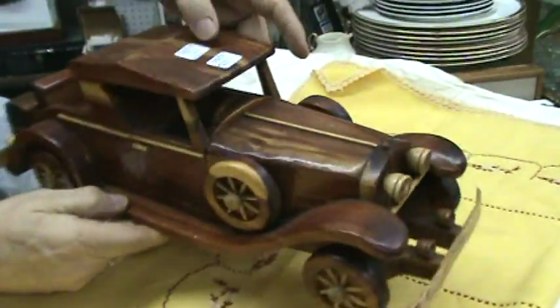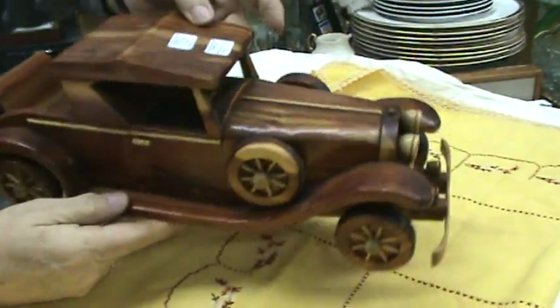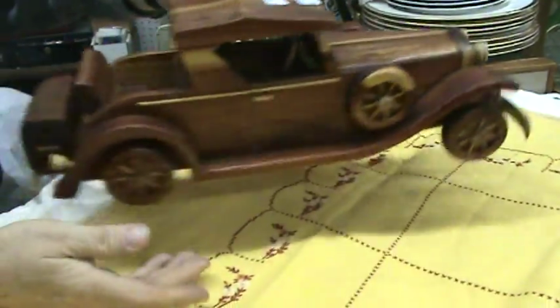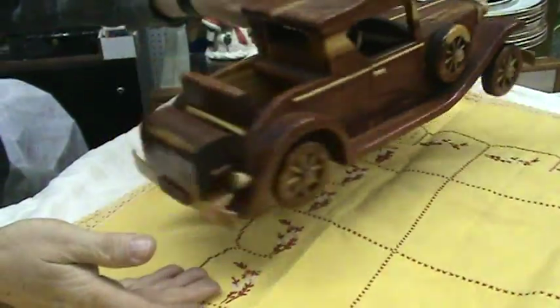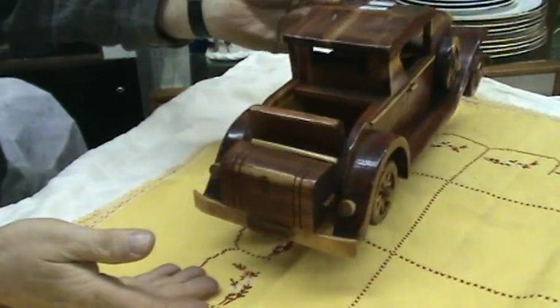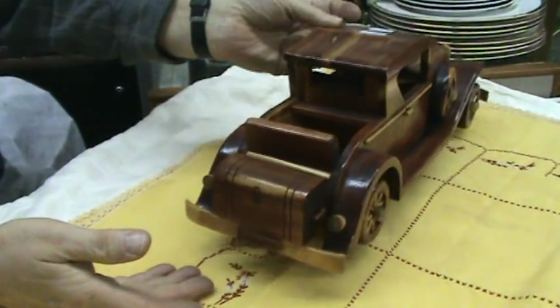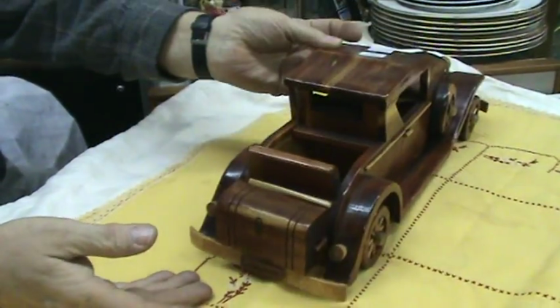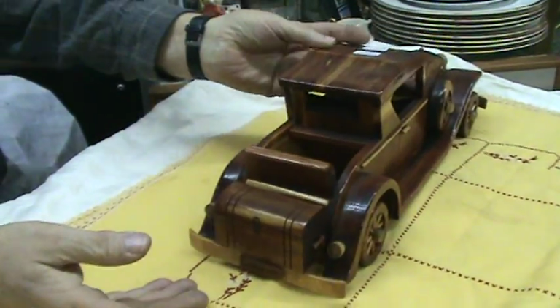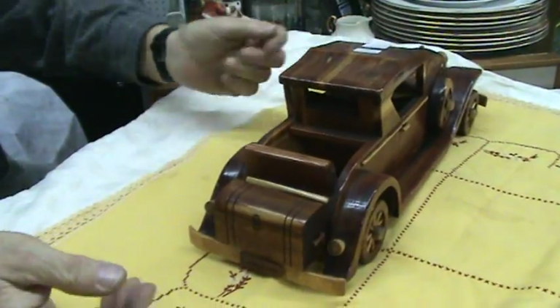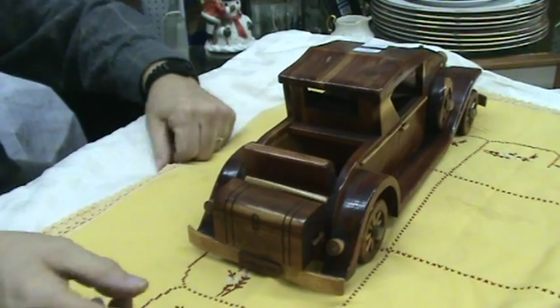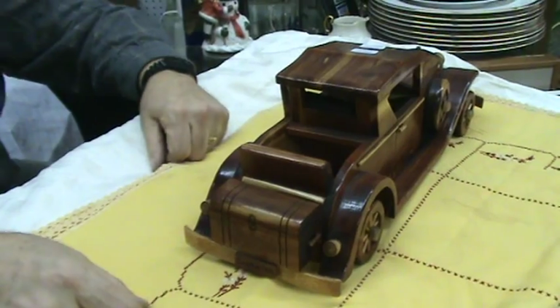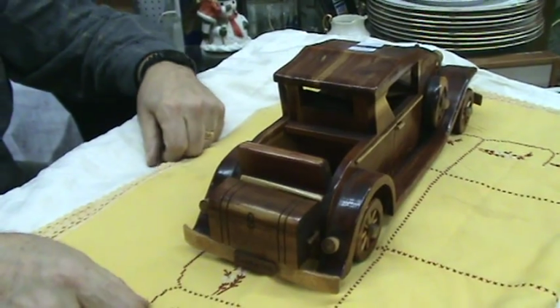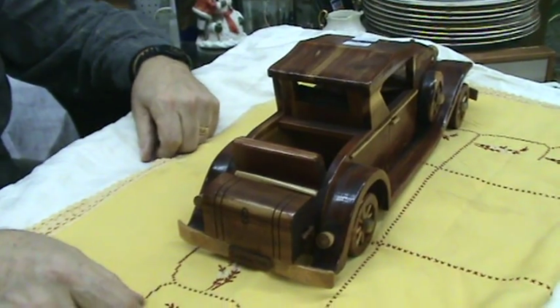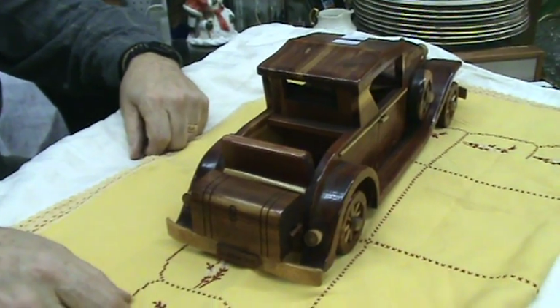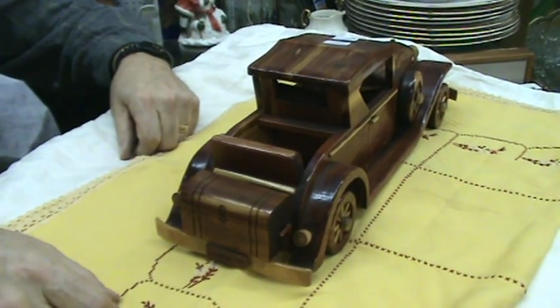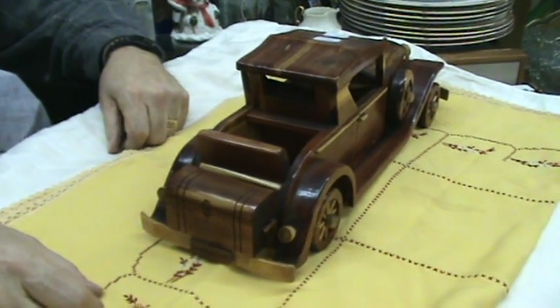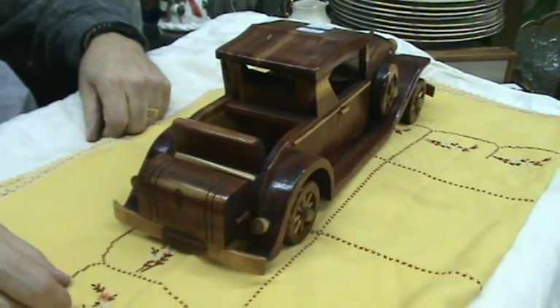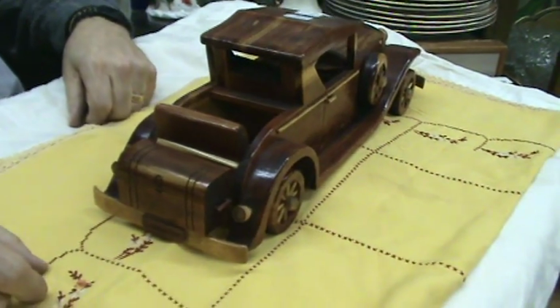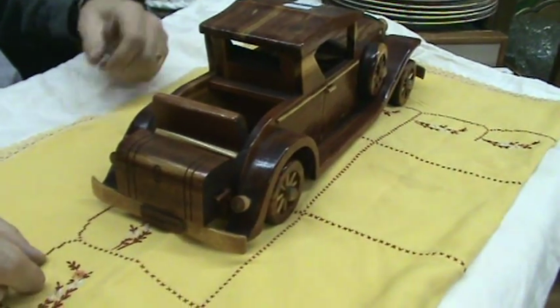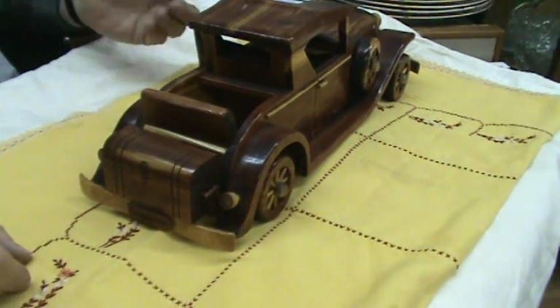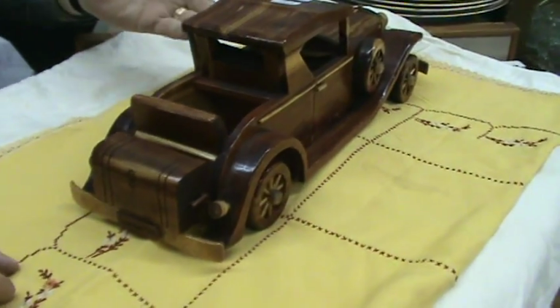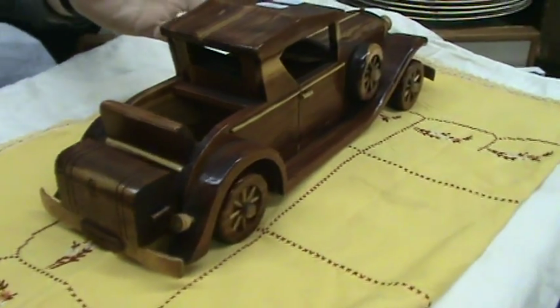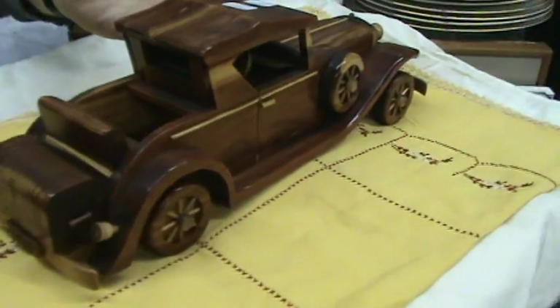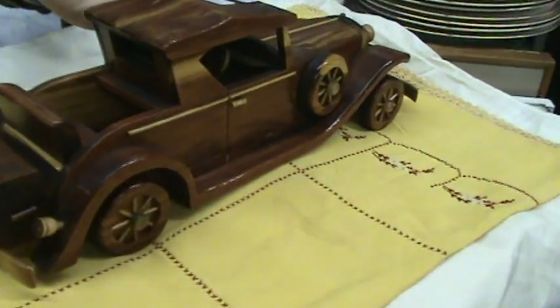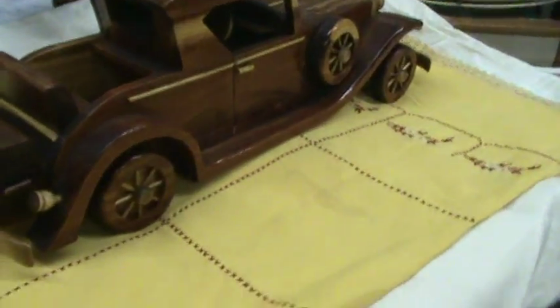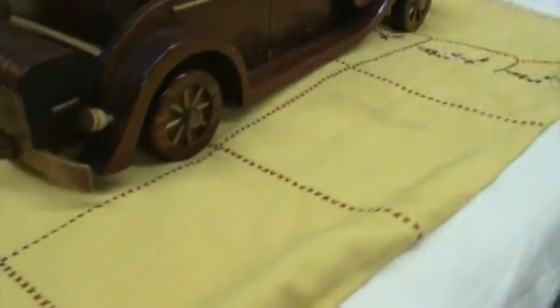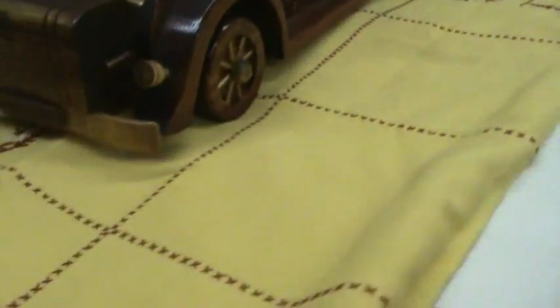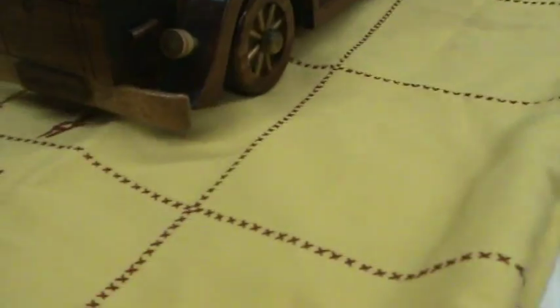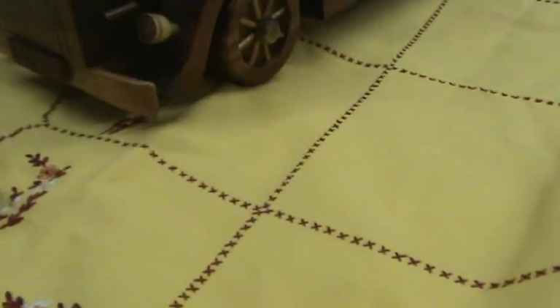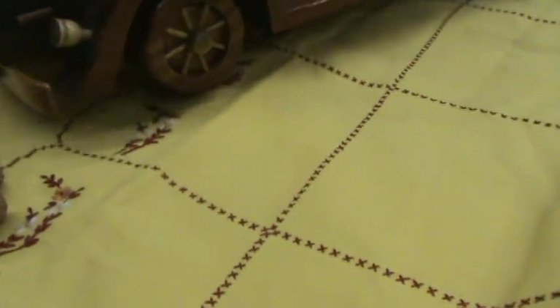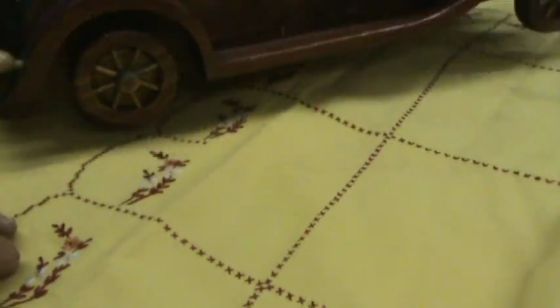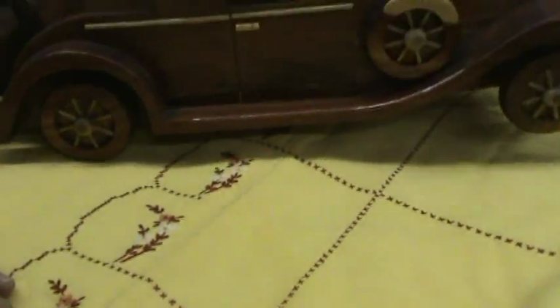I can't imagine anybody spending that much time carving that car. It truly is a one-of-a-kind item.